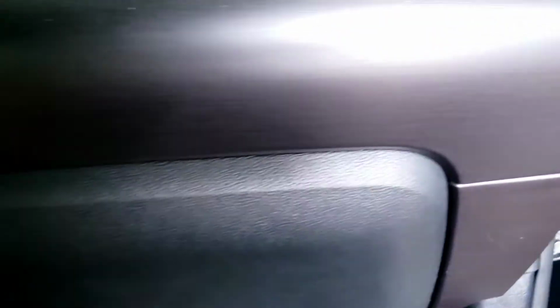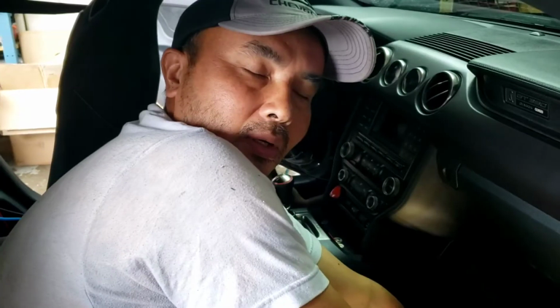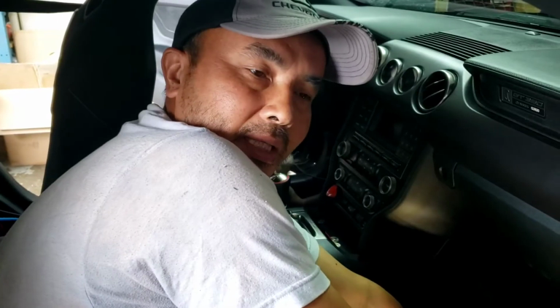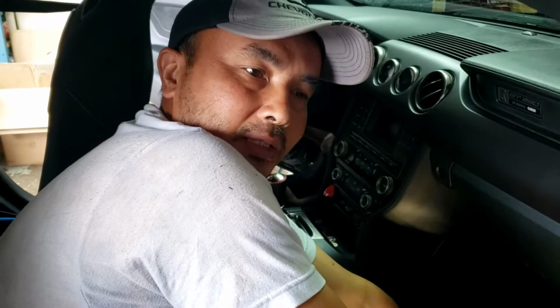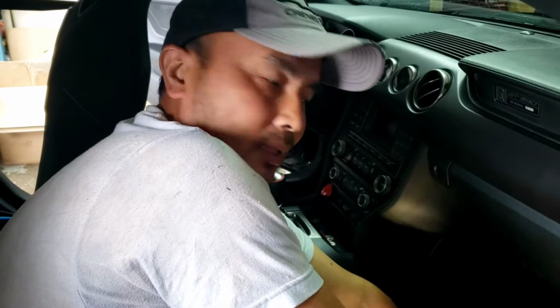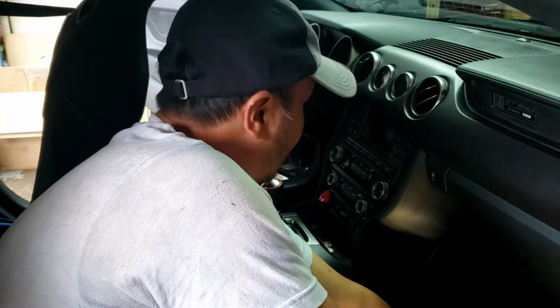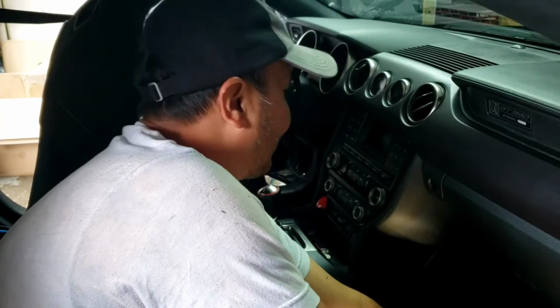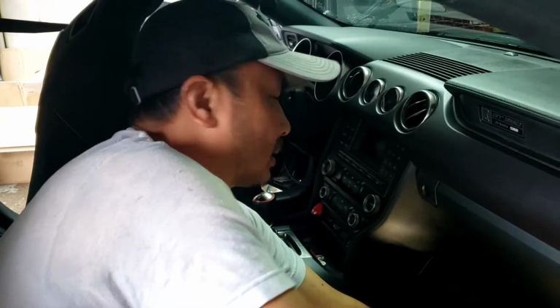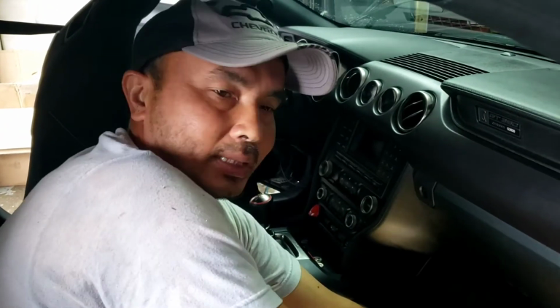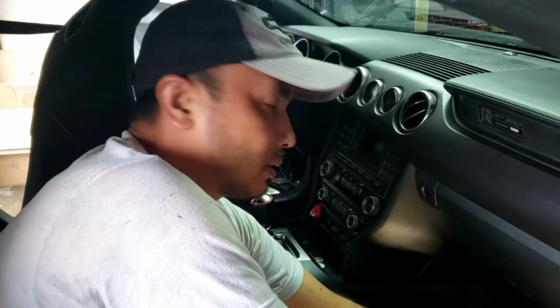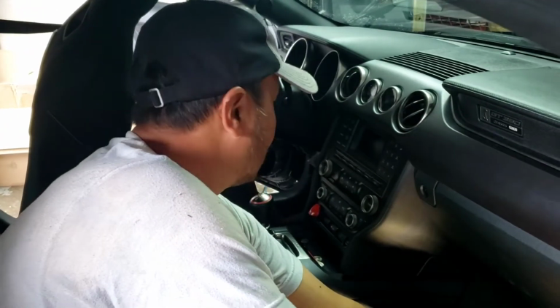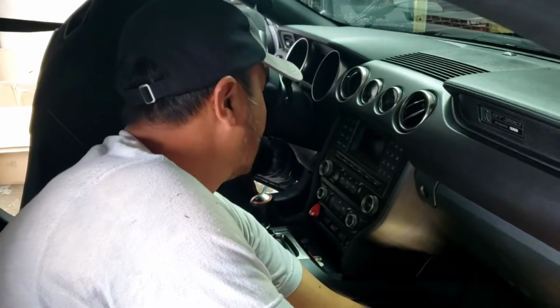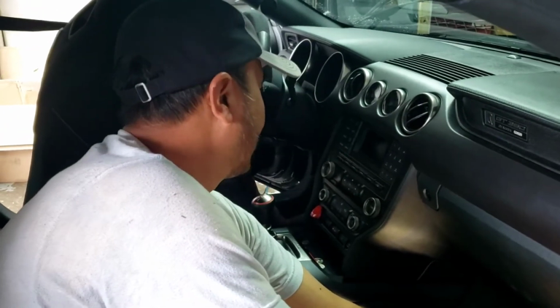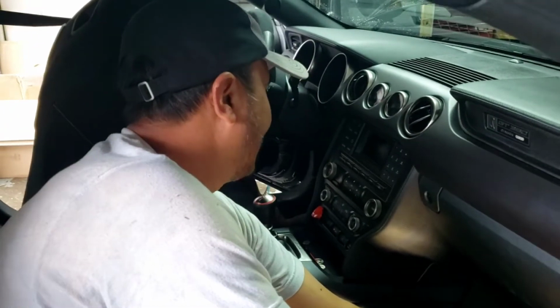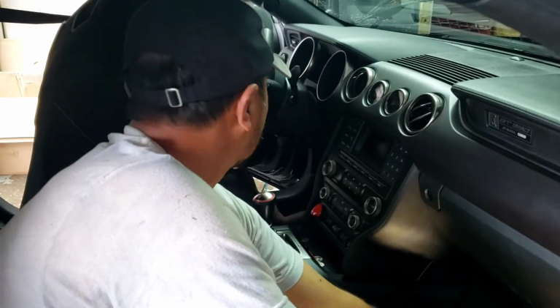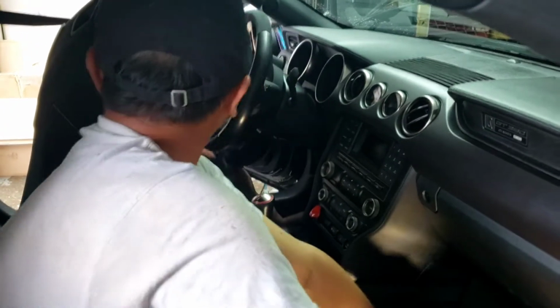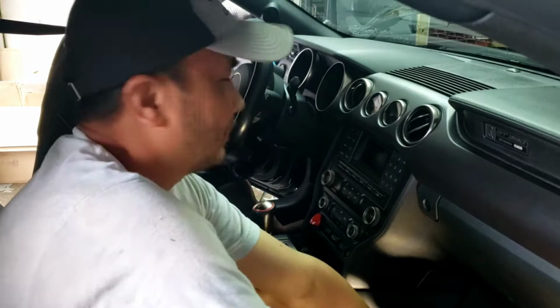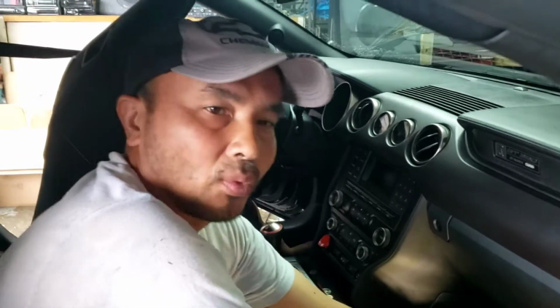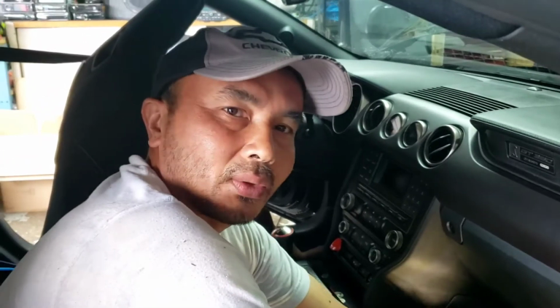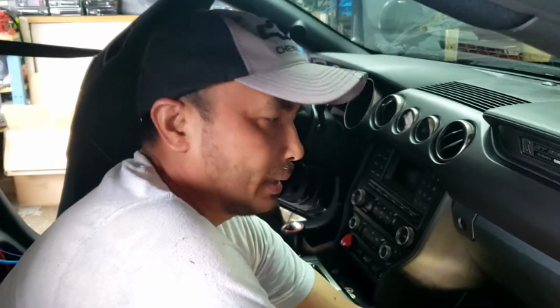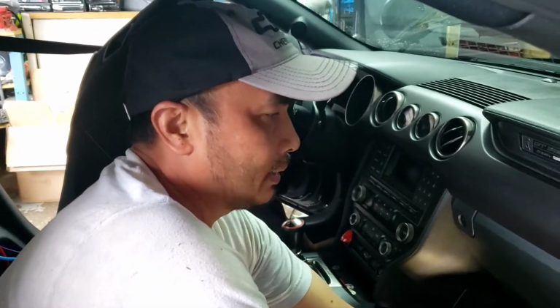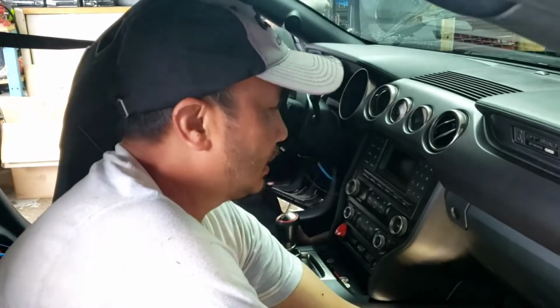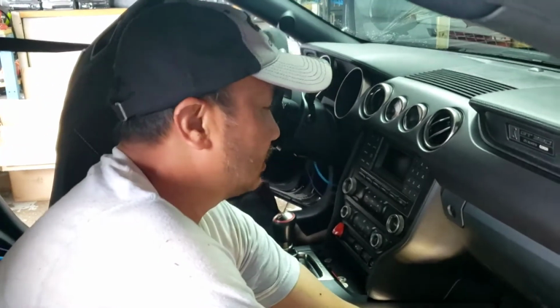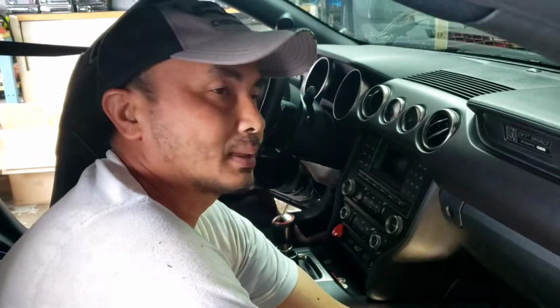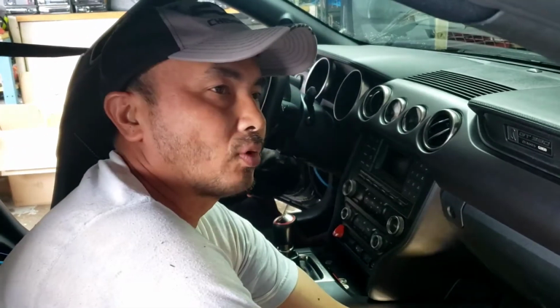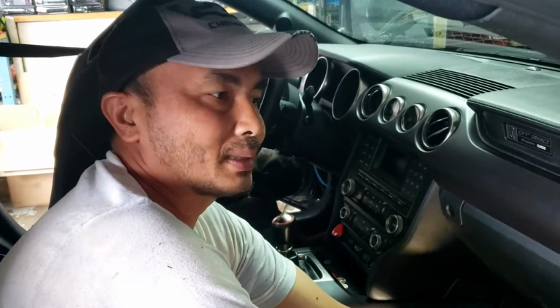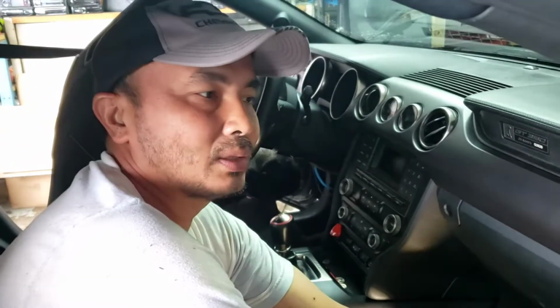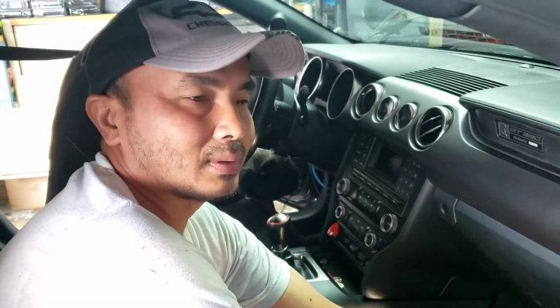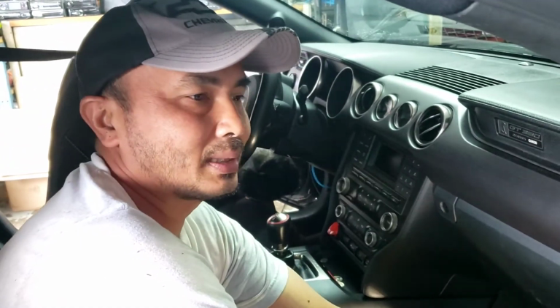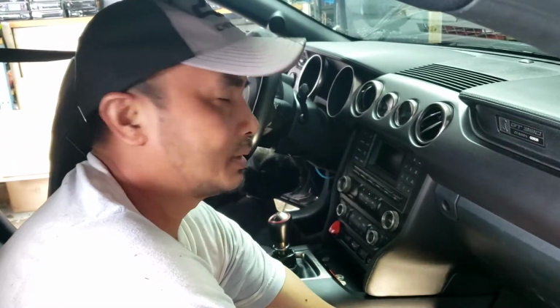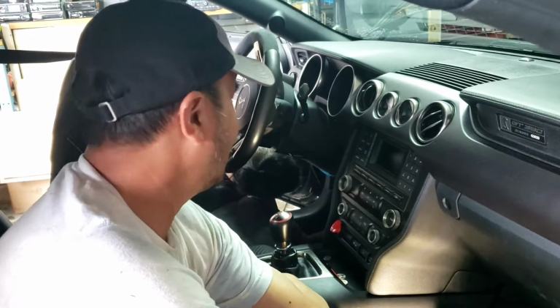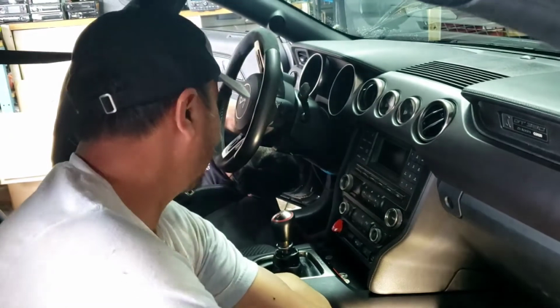We're gonna change an aftermarket stereo with the big 10.1 screen in here. This is a Ford Mustang 2016 GT350 Shelby.